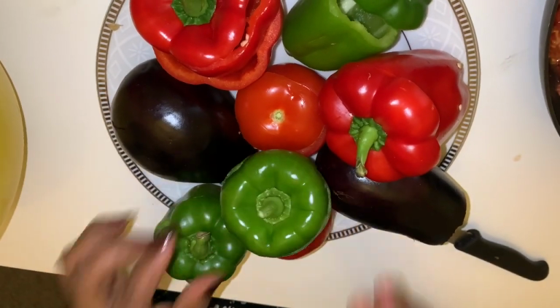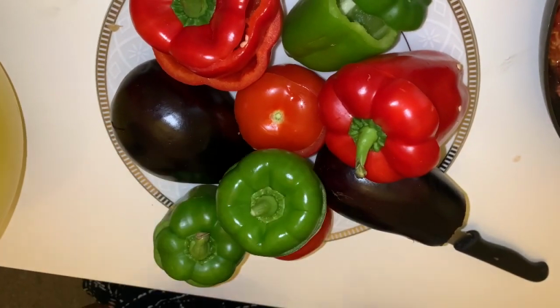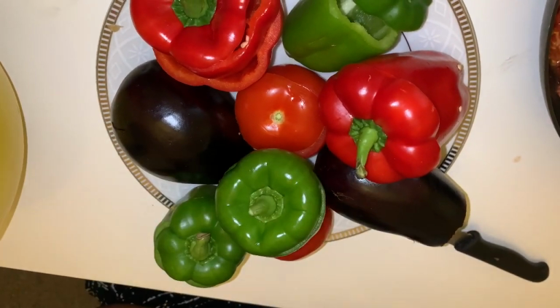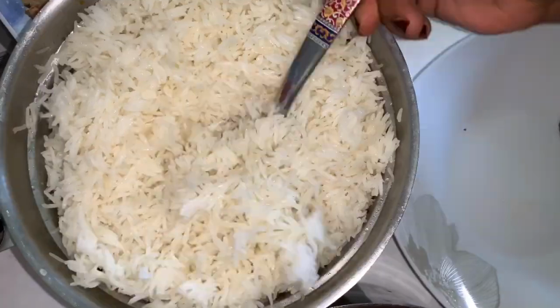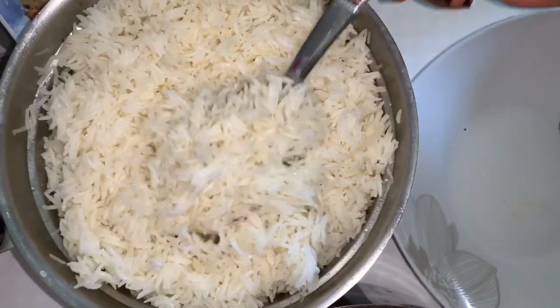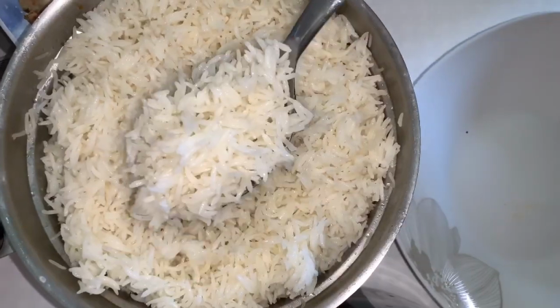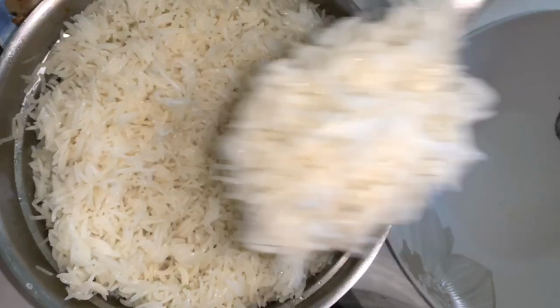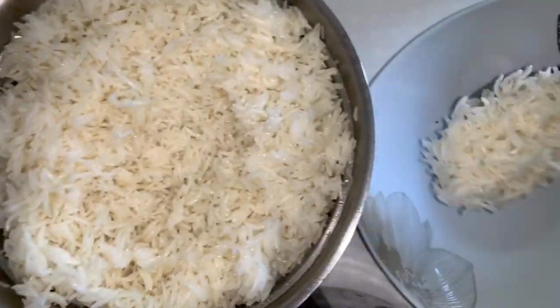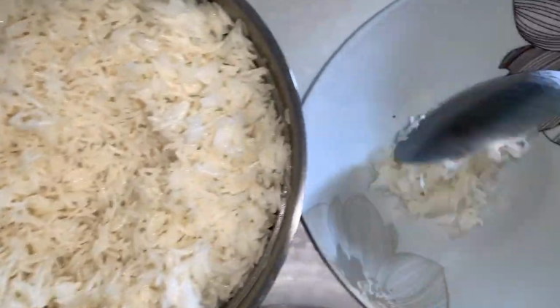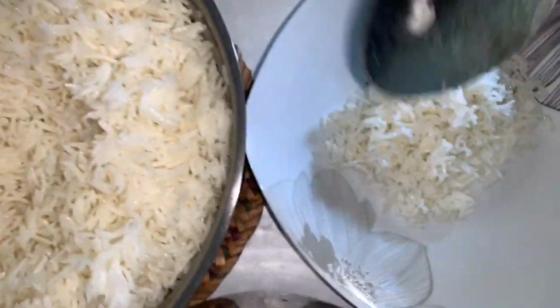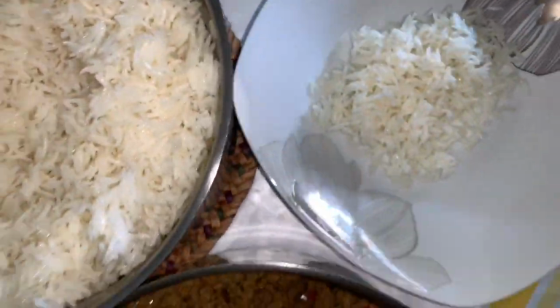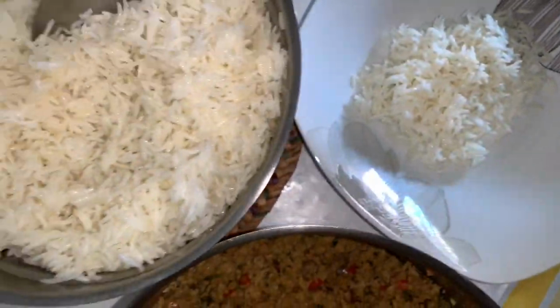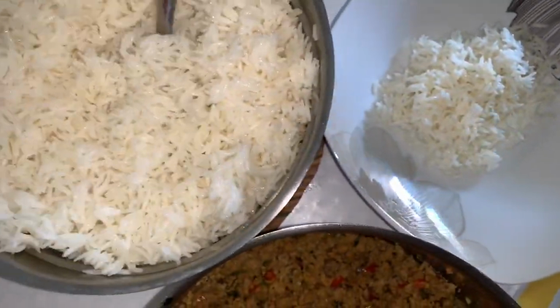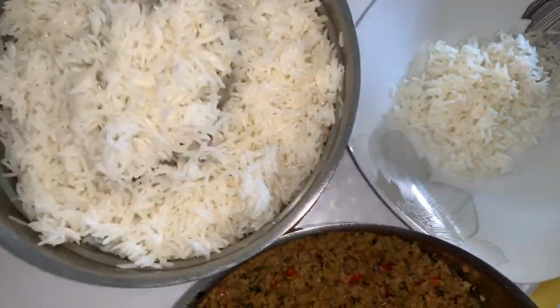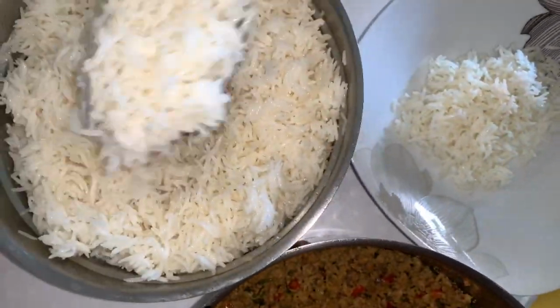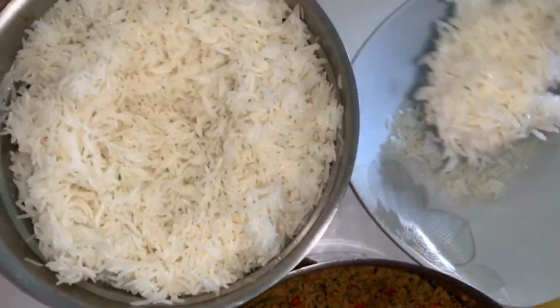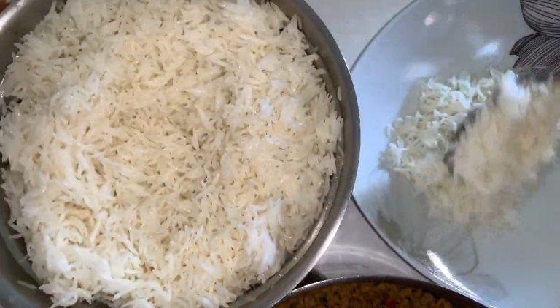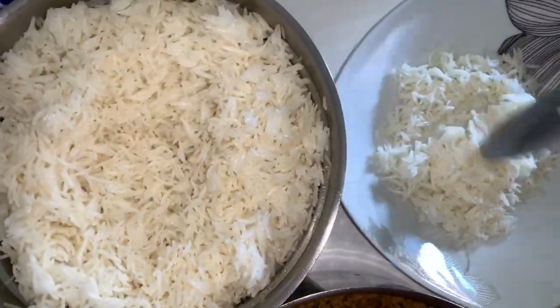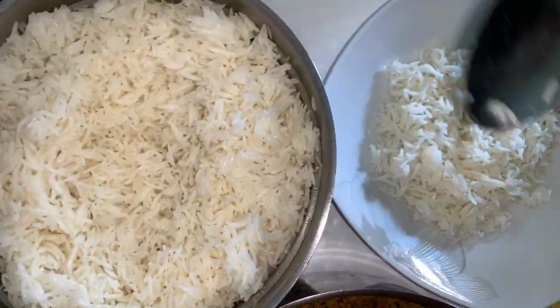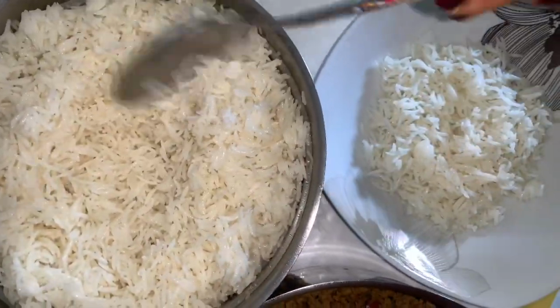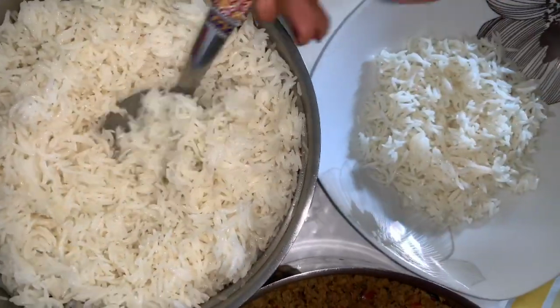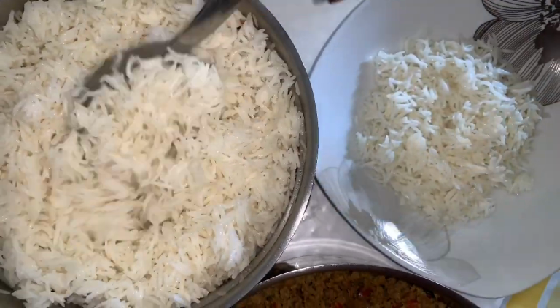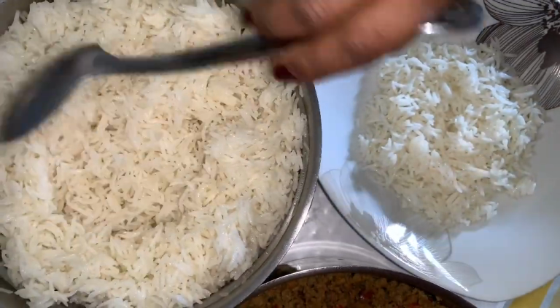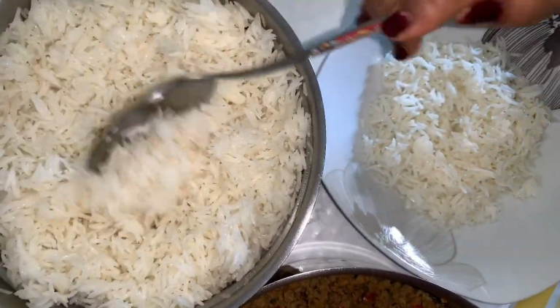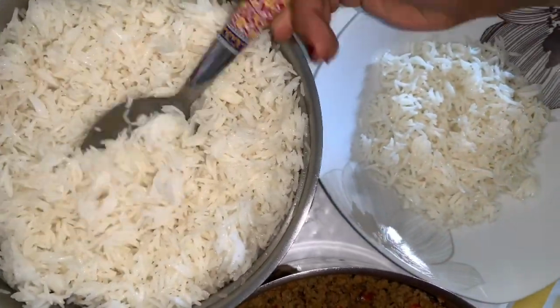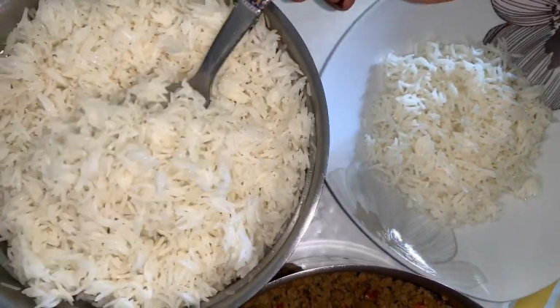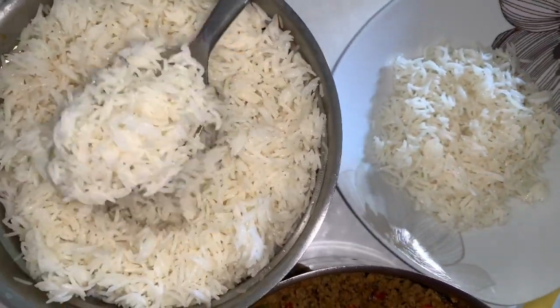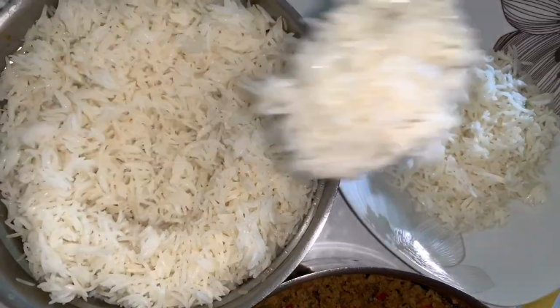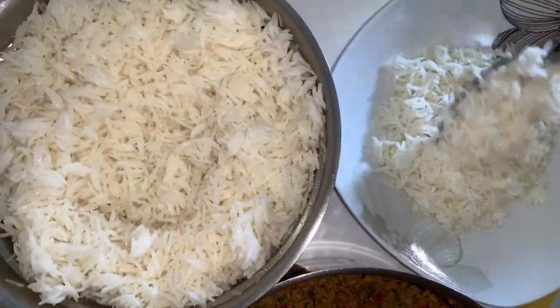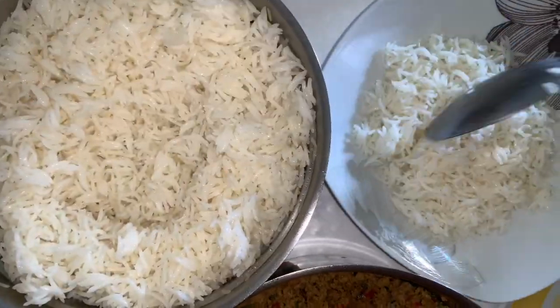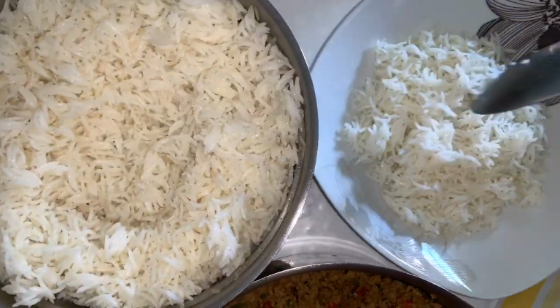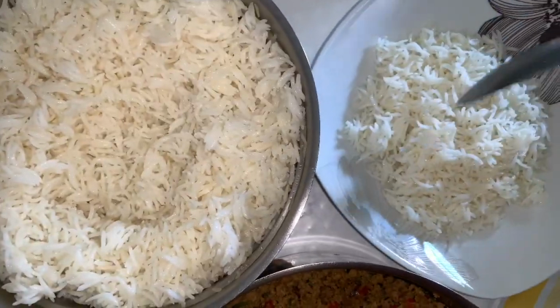For the stuffing, you're going to need some rice and obviously the minced meat that we prepared earlier, and you're going to mix it all together.